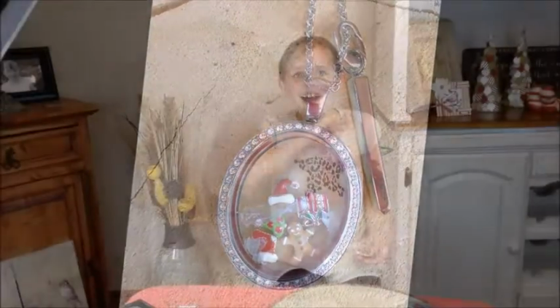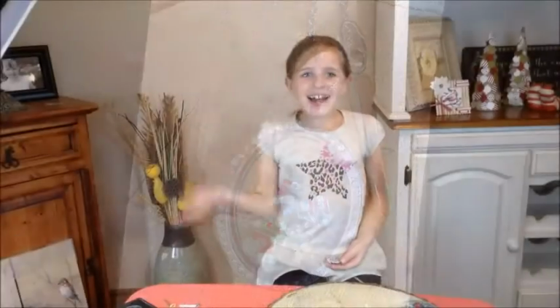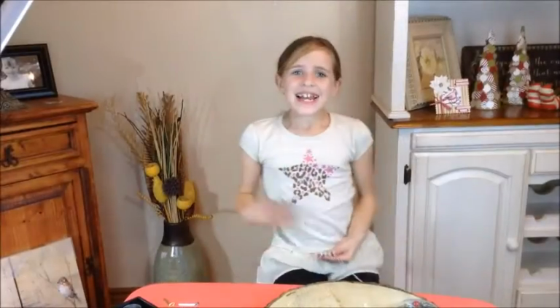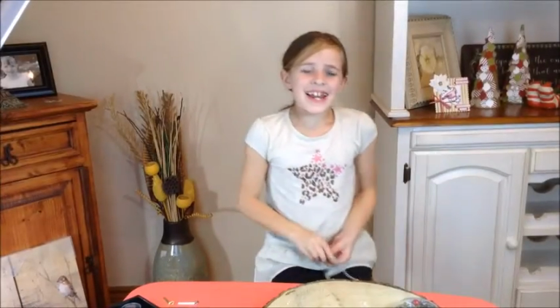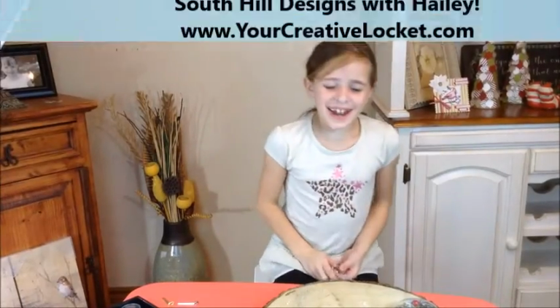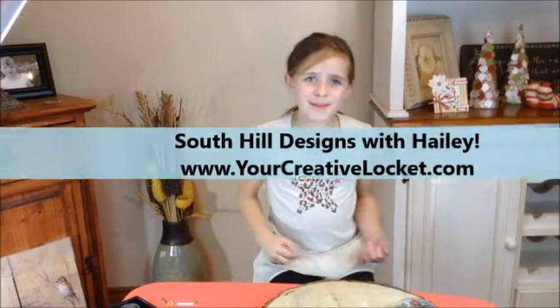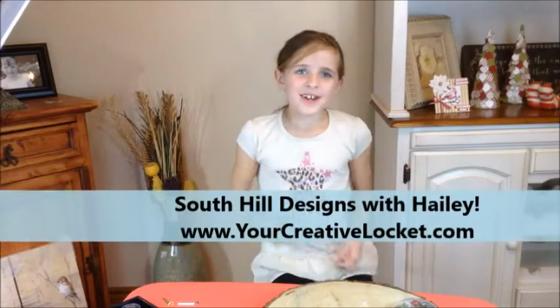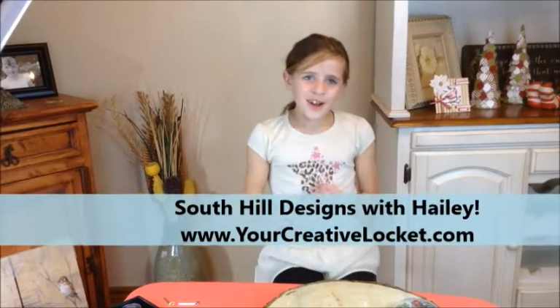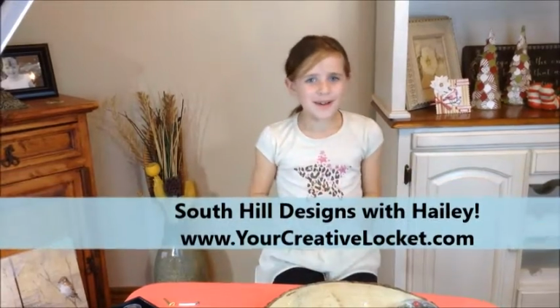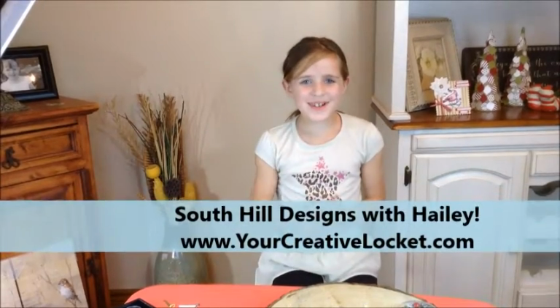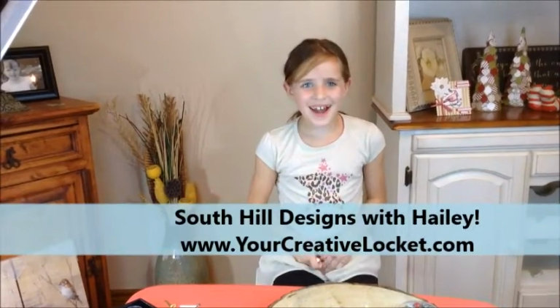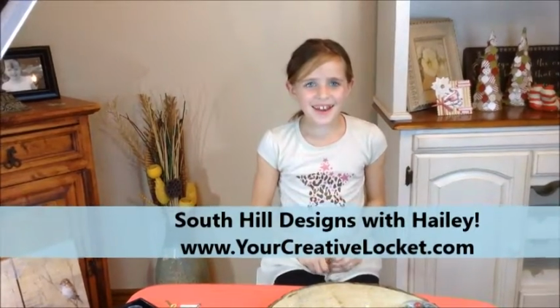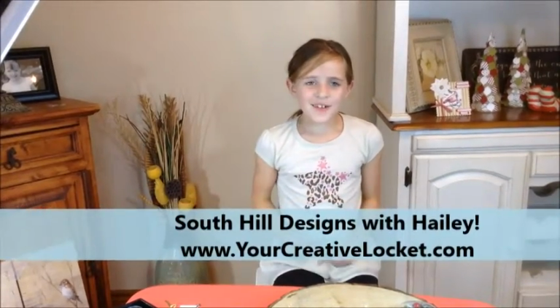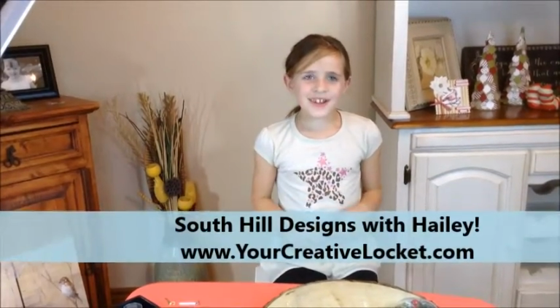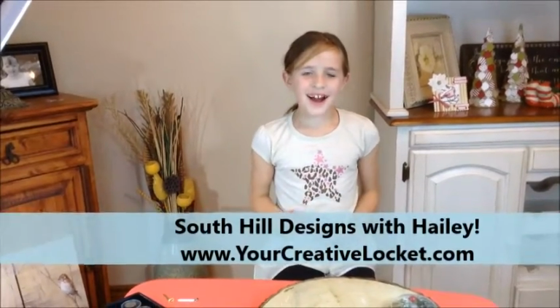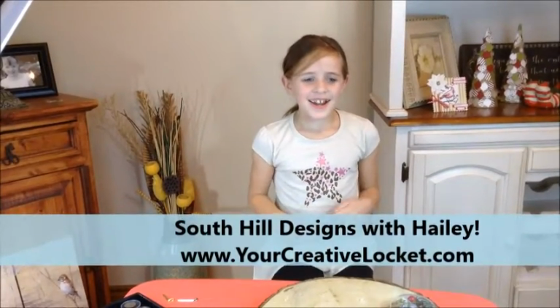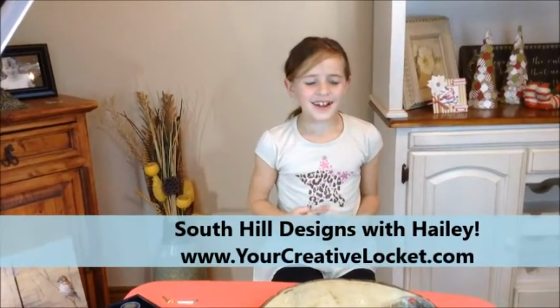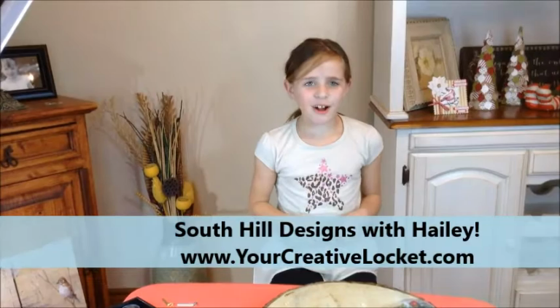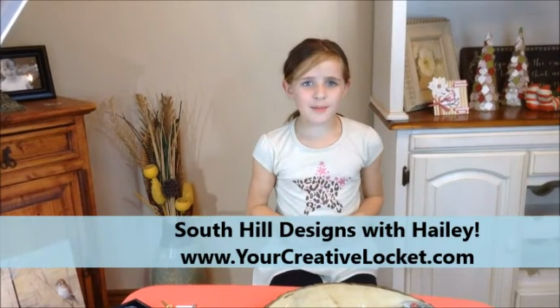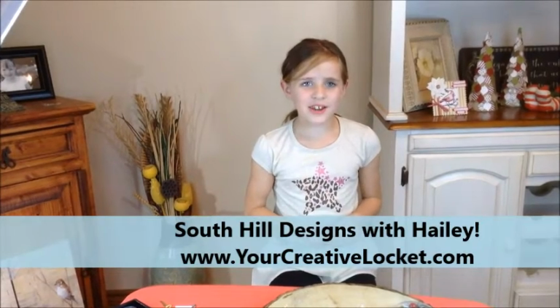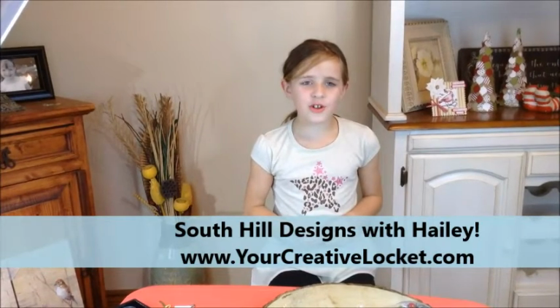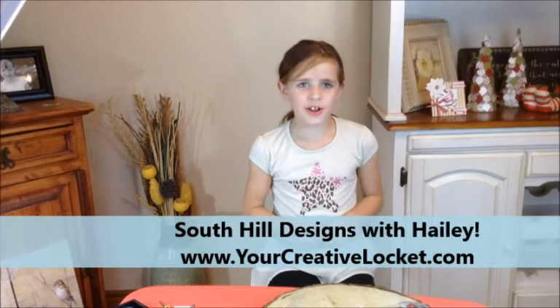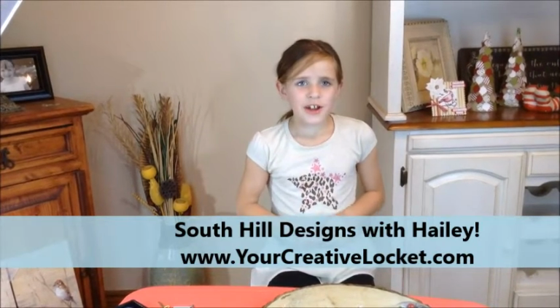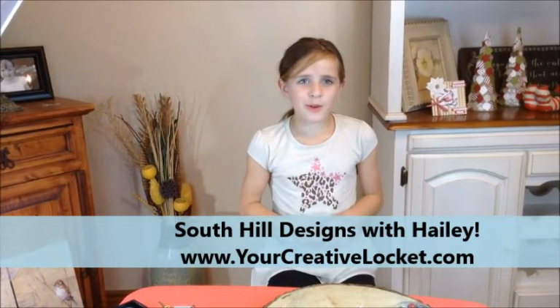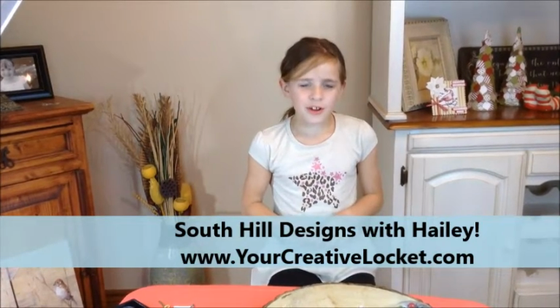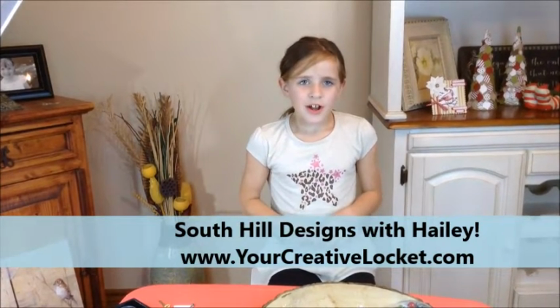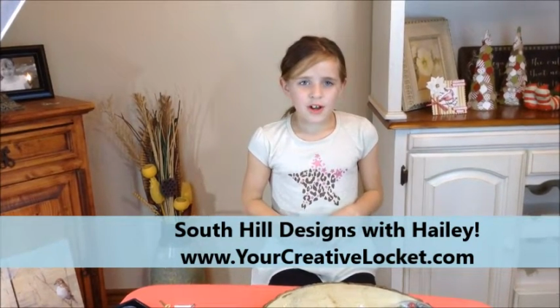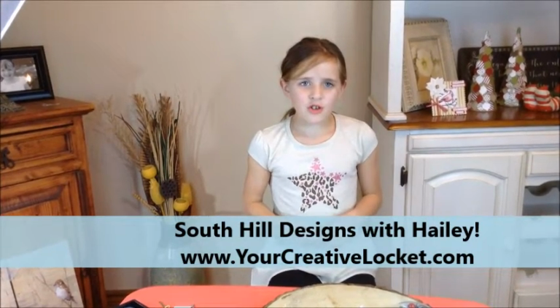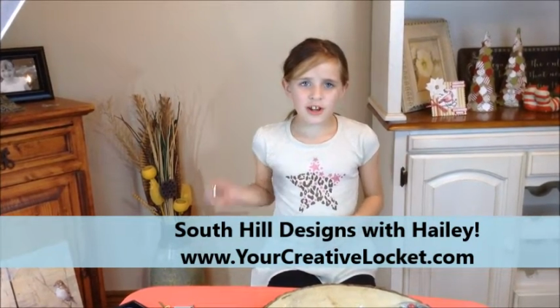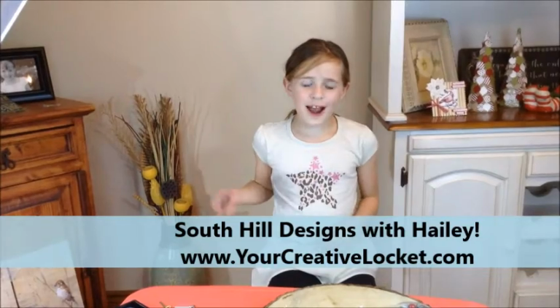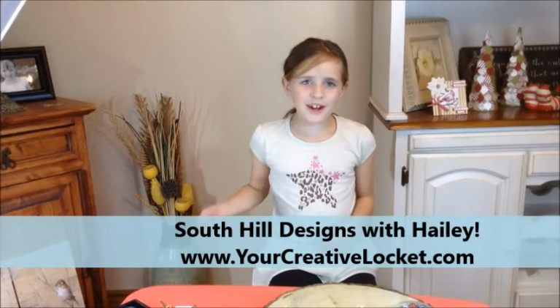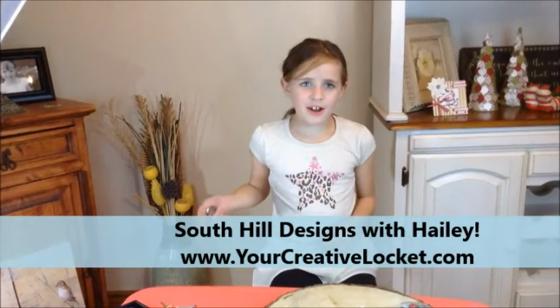Hi guys, today I'm going to be talking to you about South Hill Designs. South Hill Designs is a locket company that started two years ago — it's where you create your own story. It's like scrapbooking a locket.